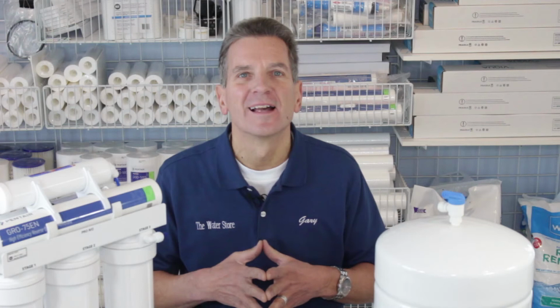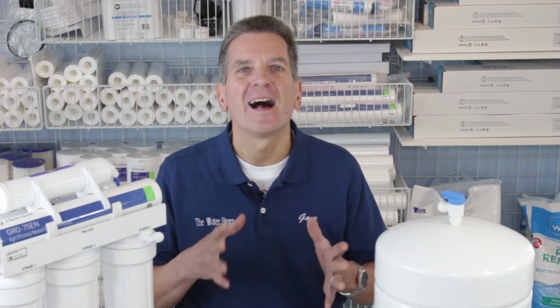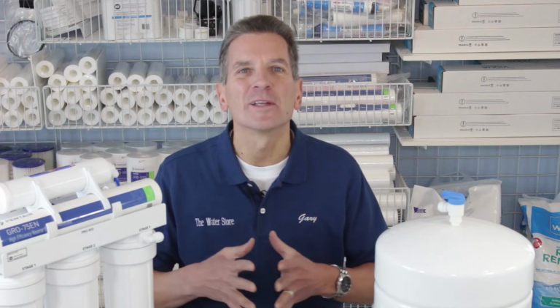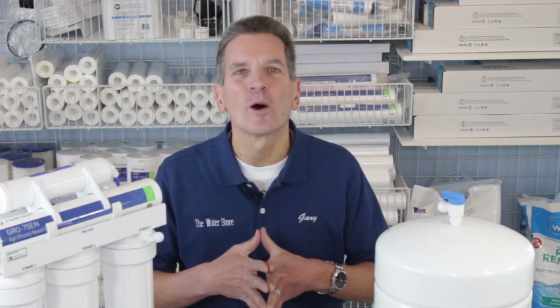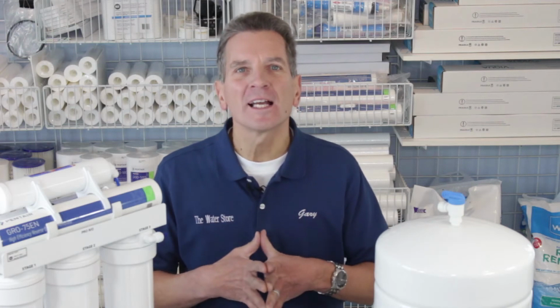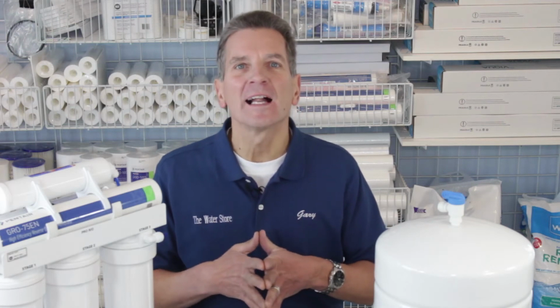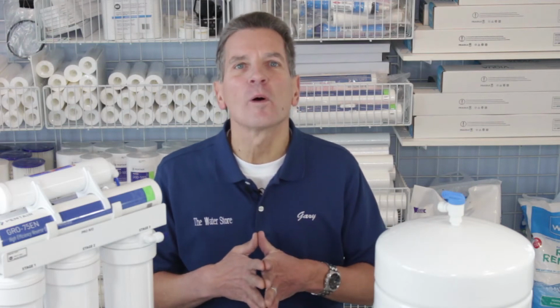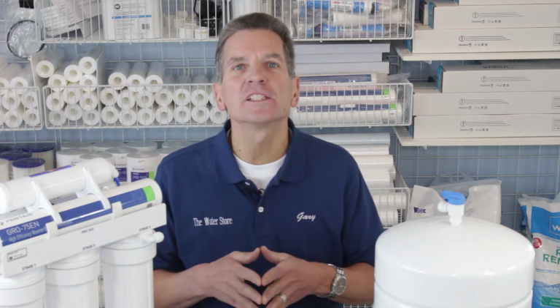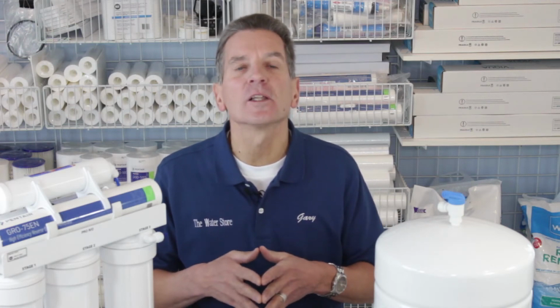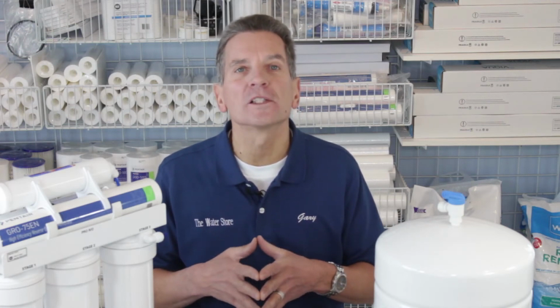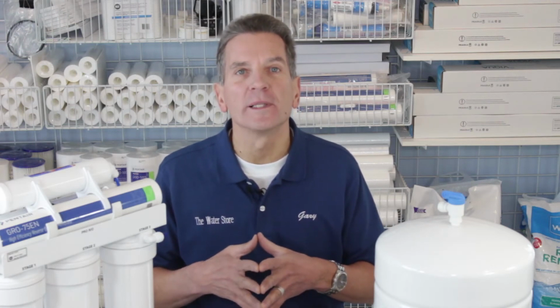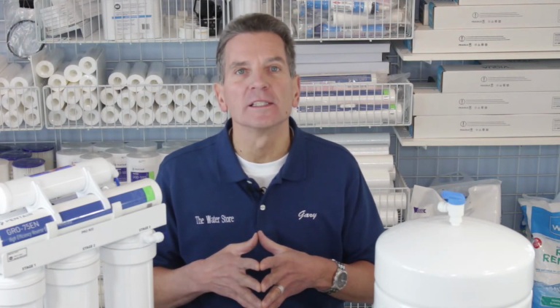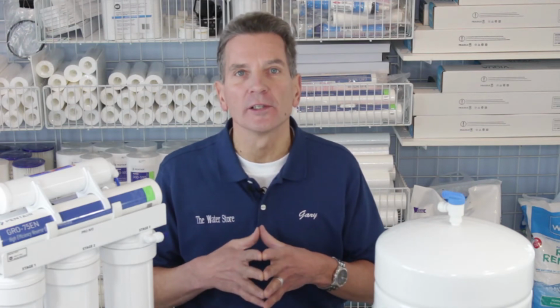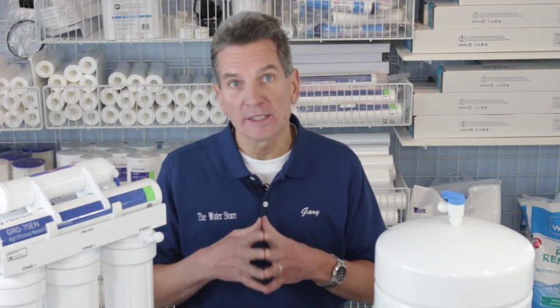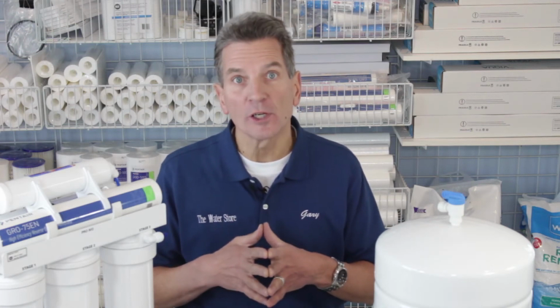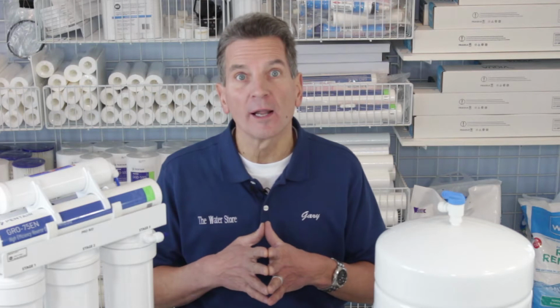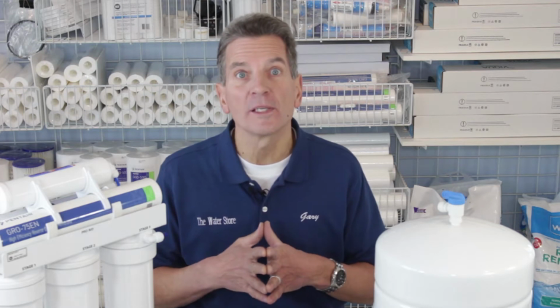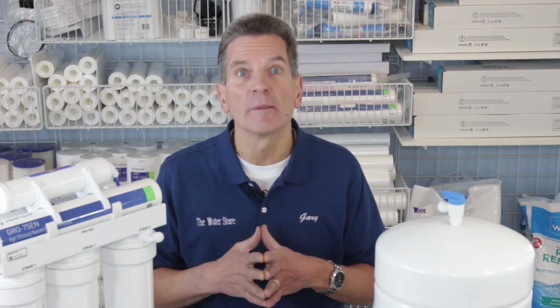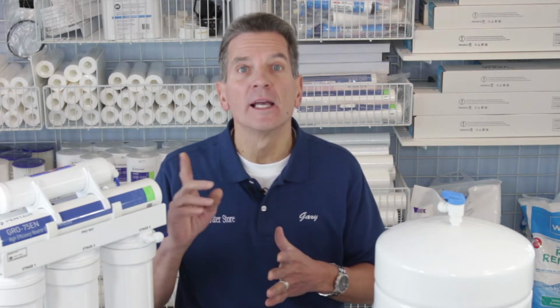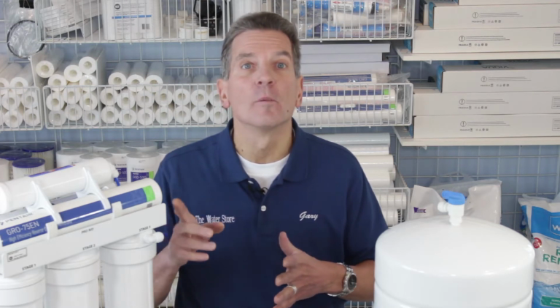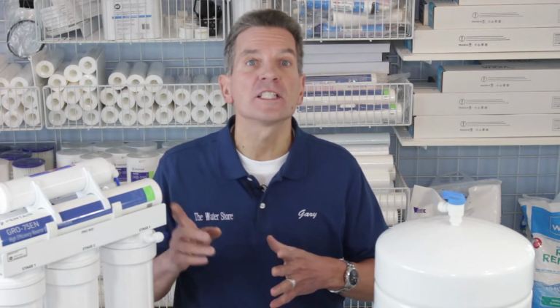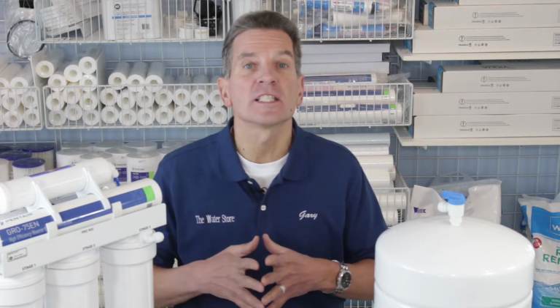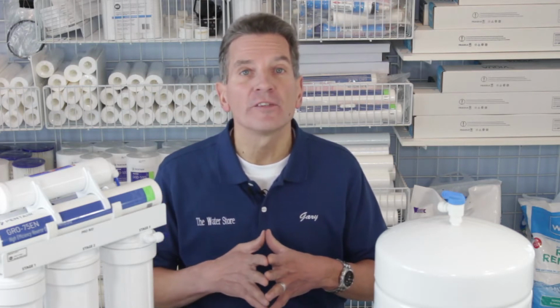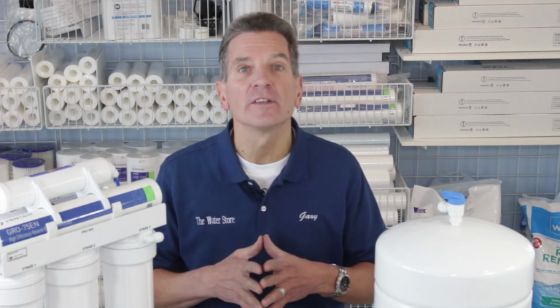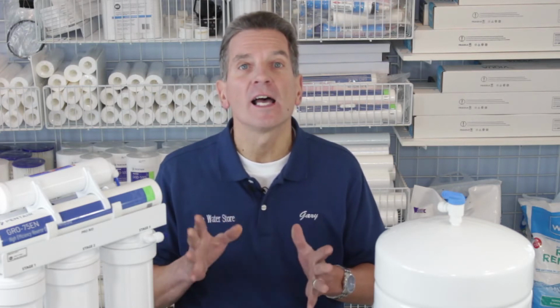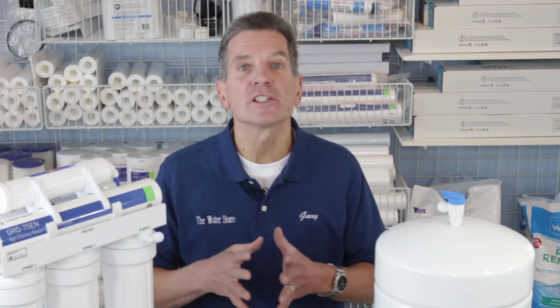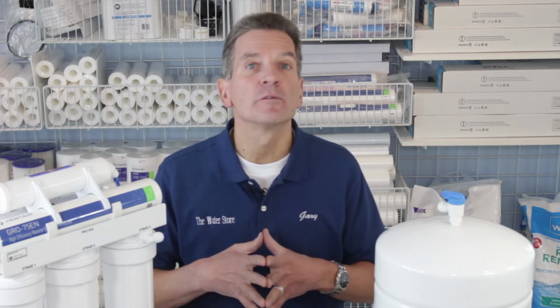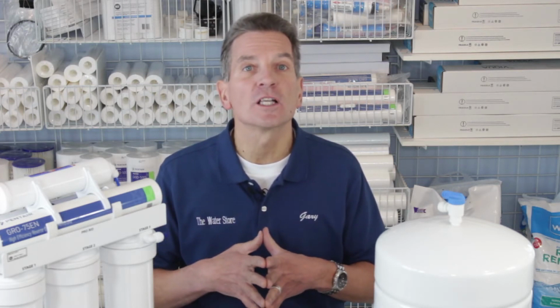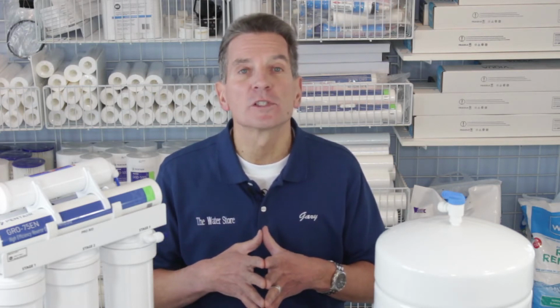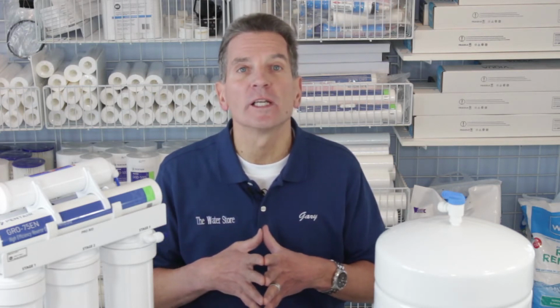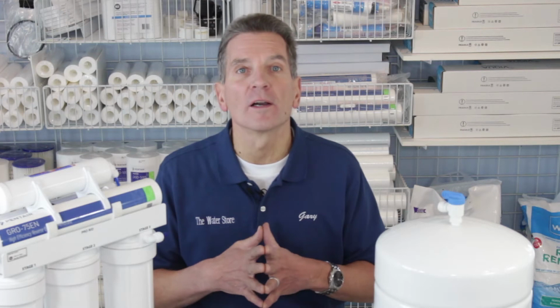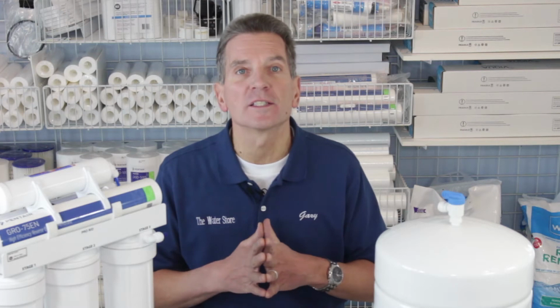Hi, I'm Gary the Water Guy and I own the Water E-Store and the Water Store in Midland, Ontario. Today we're talking about how to replace the membrane in a WaterSaver 75 high efficiency reverse osmosis drinking water system.